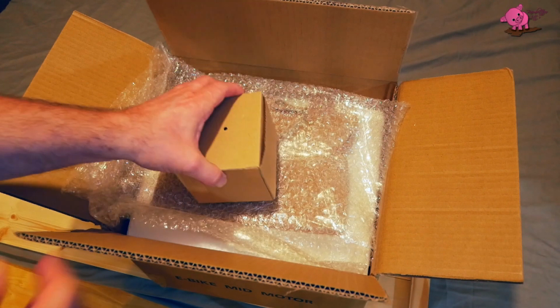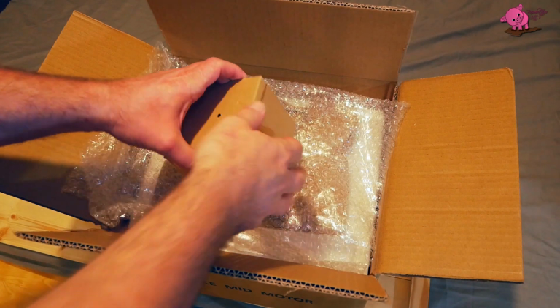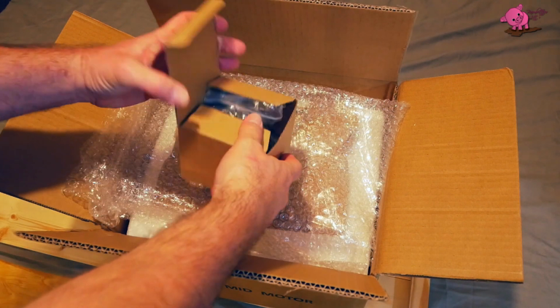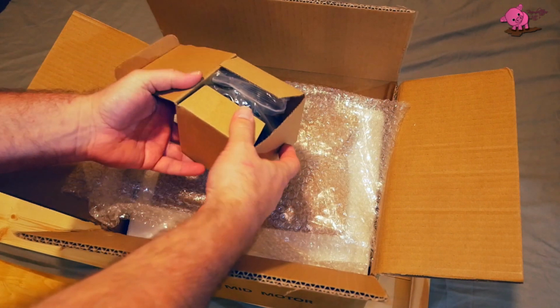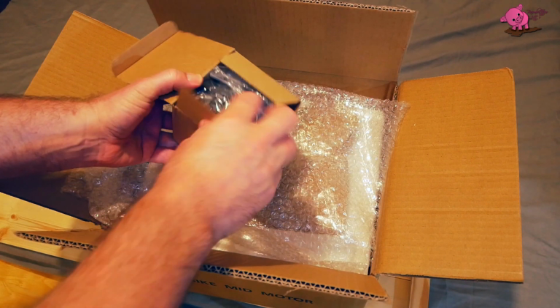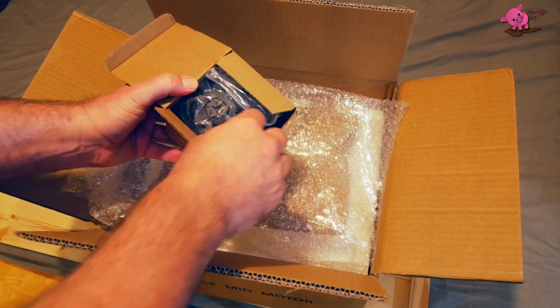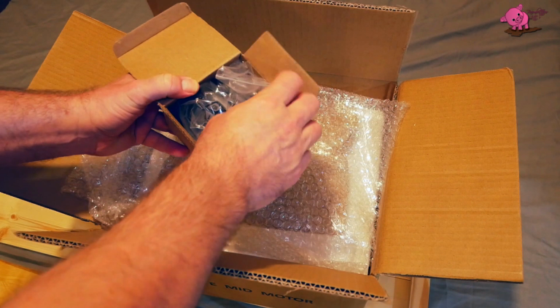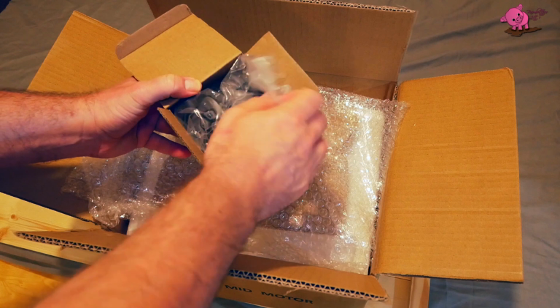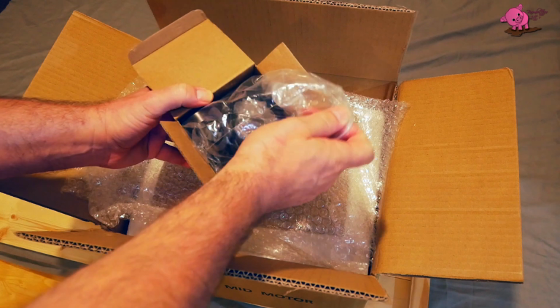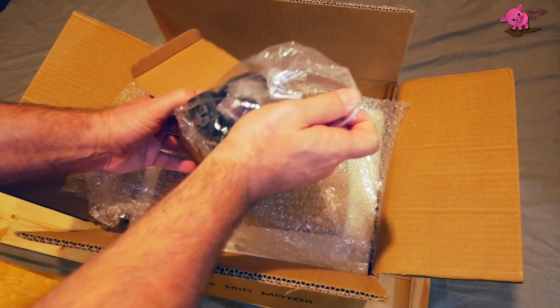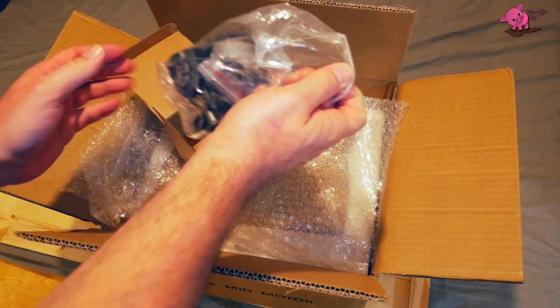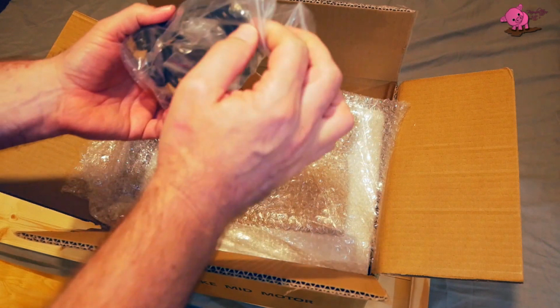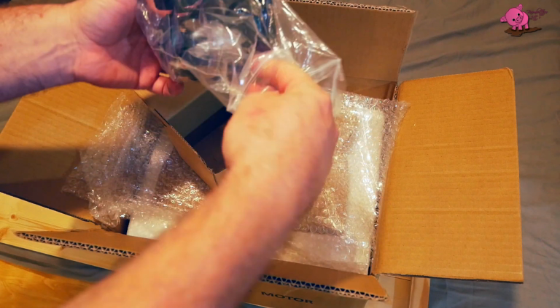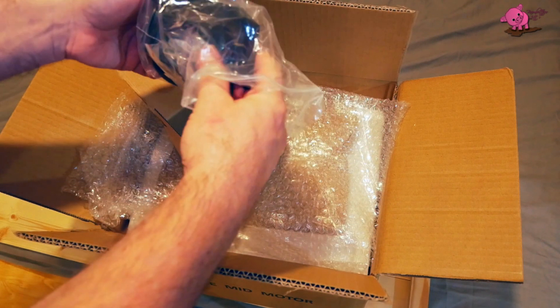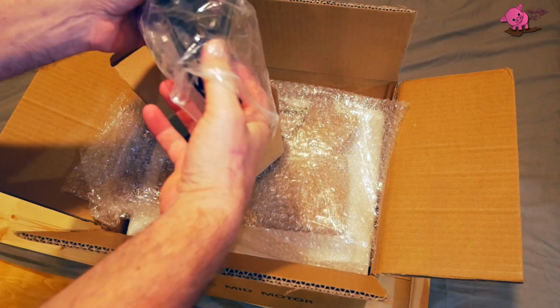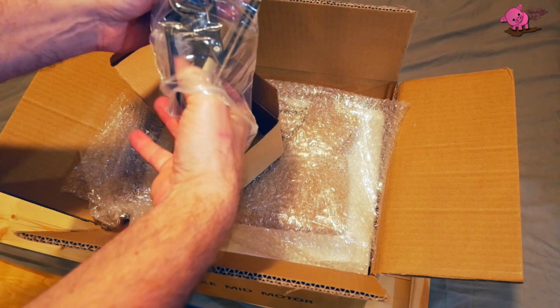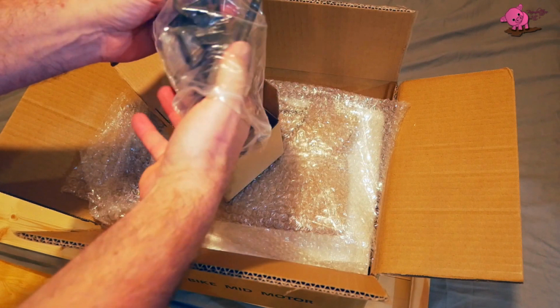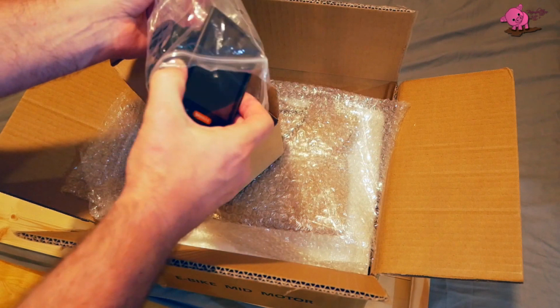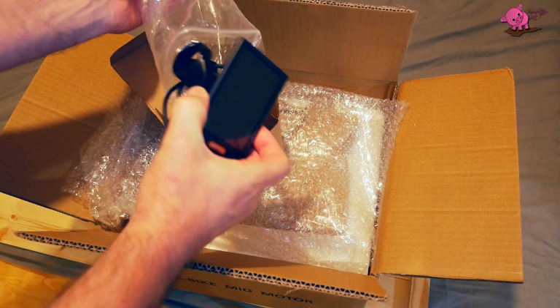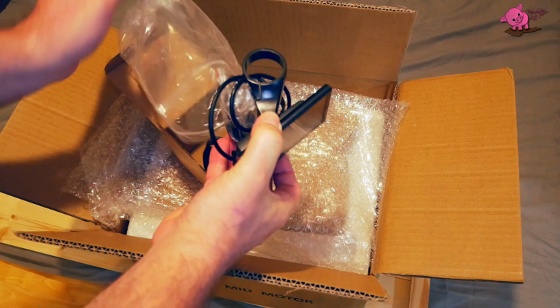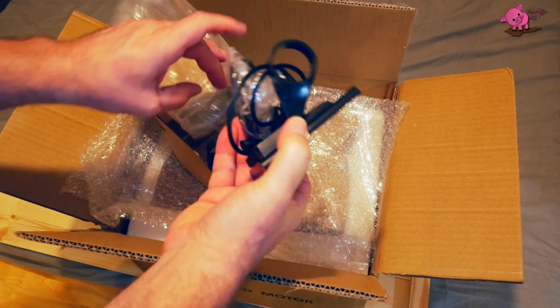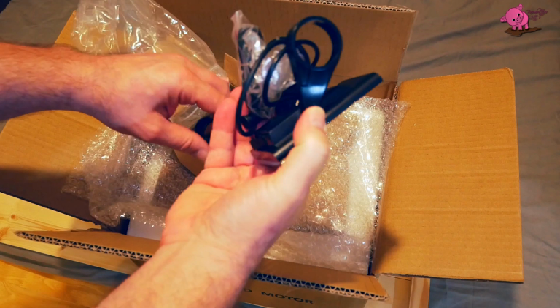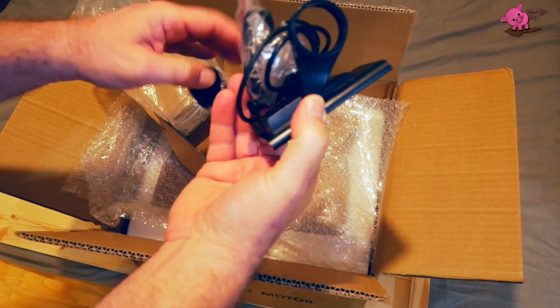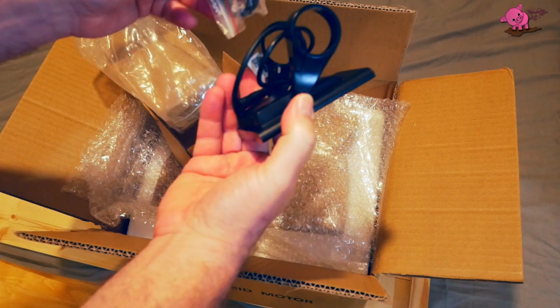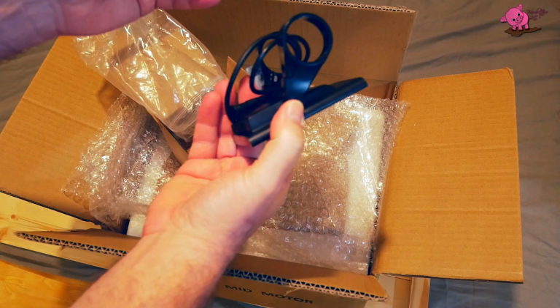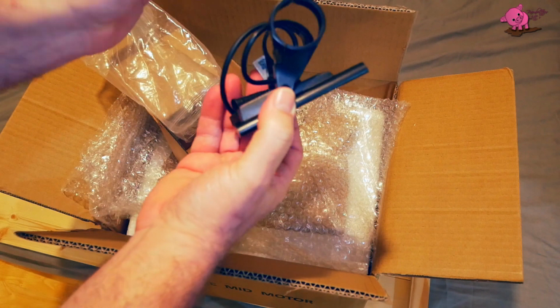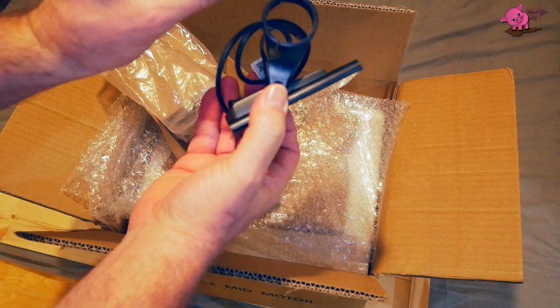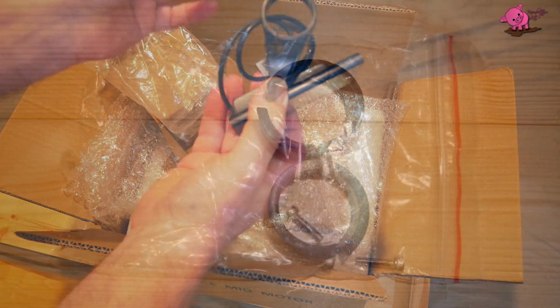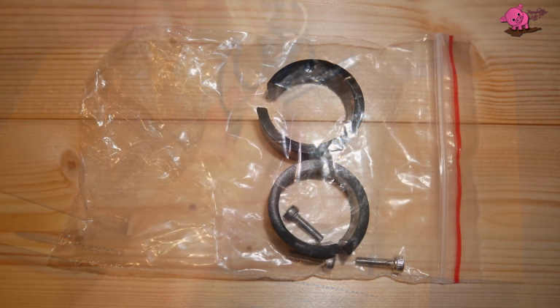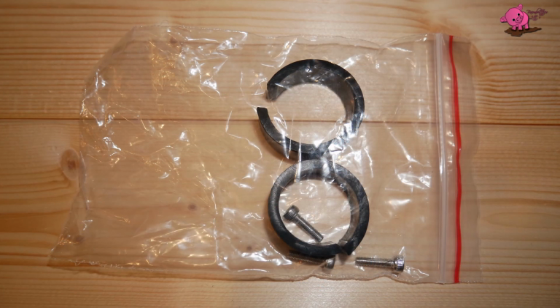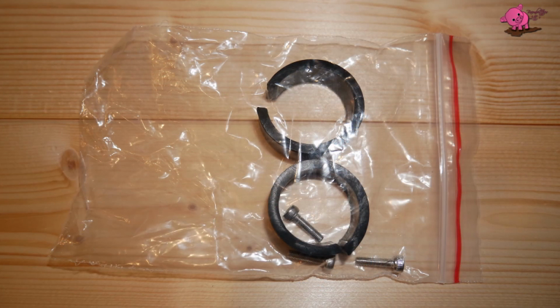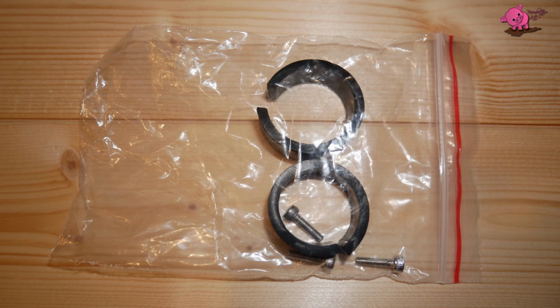Okay, let's look in the box. So first of all, we have the colour LCD display, and there's another packet with some adapters in for the handlebars.